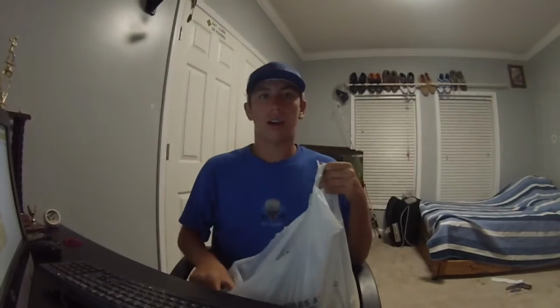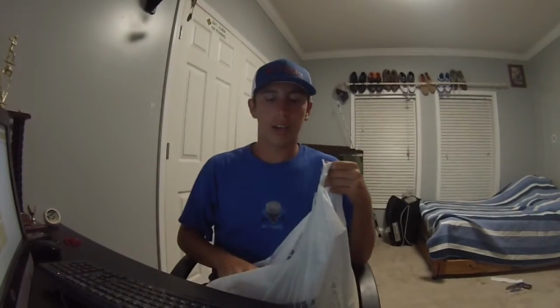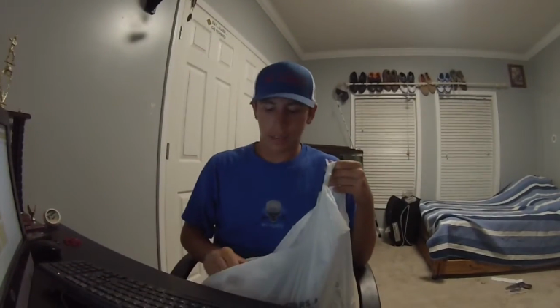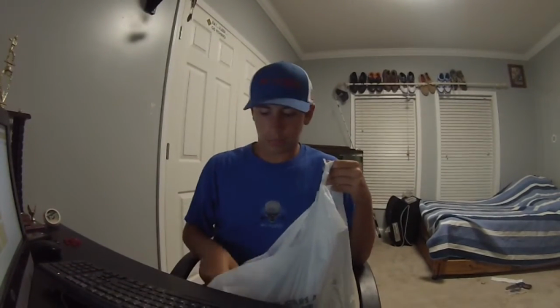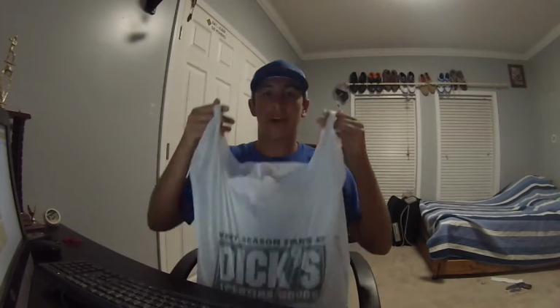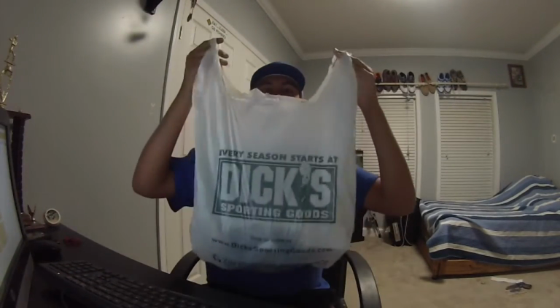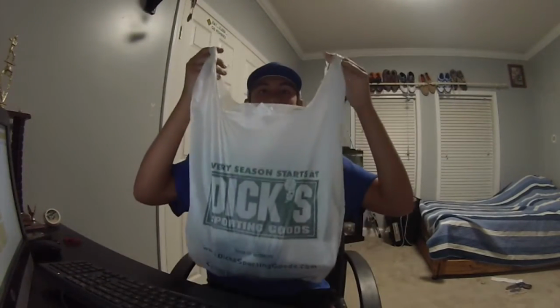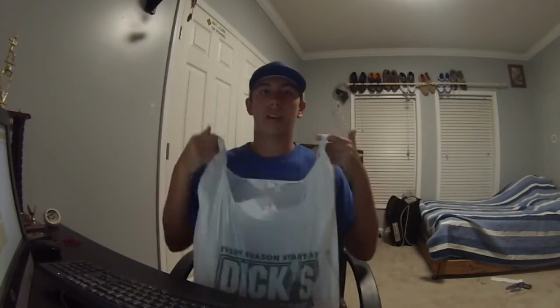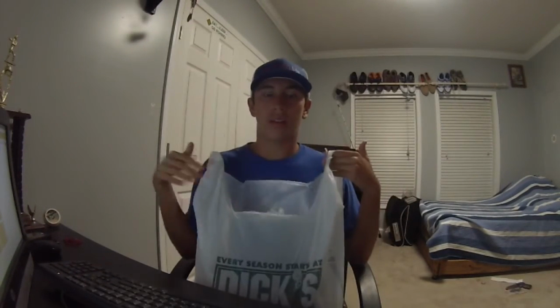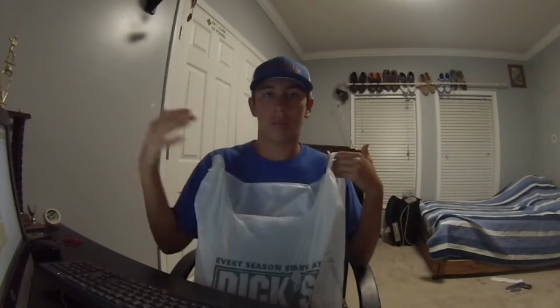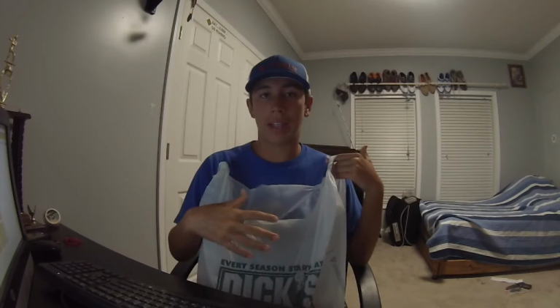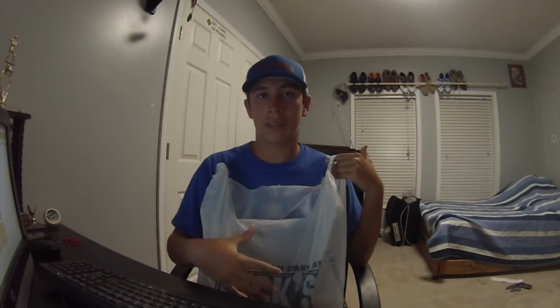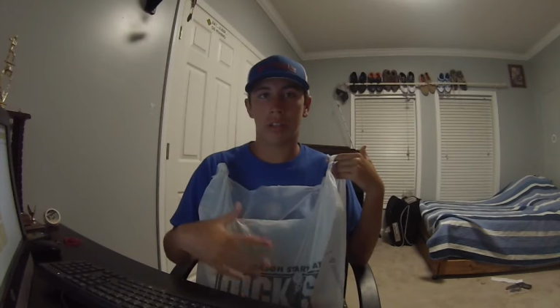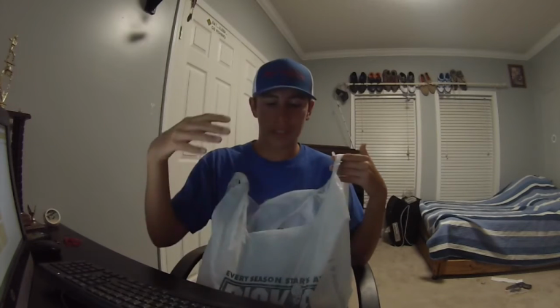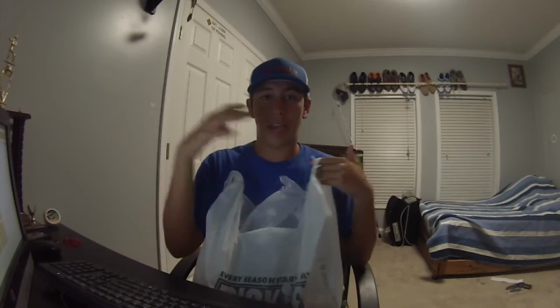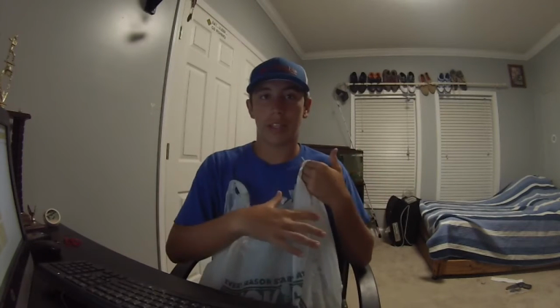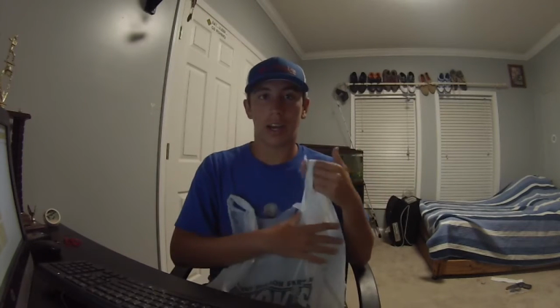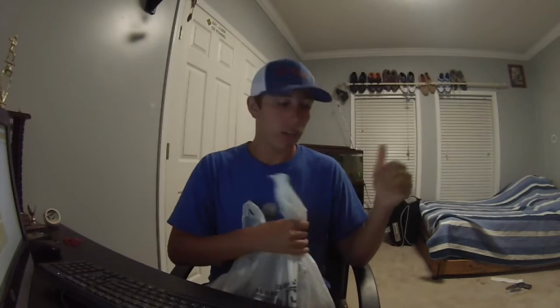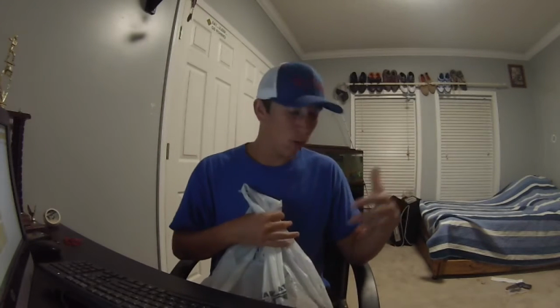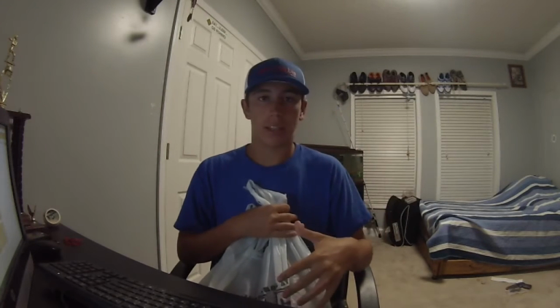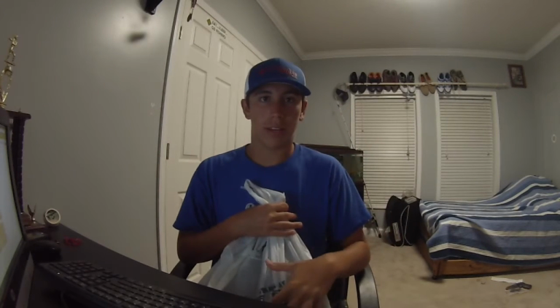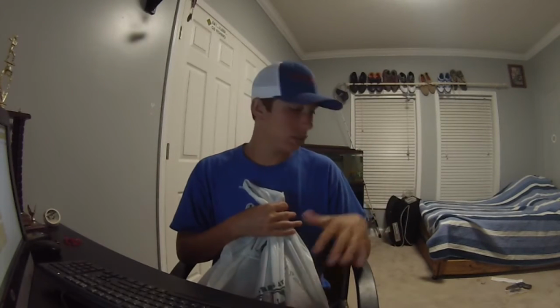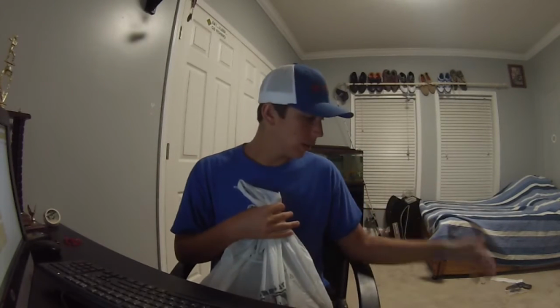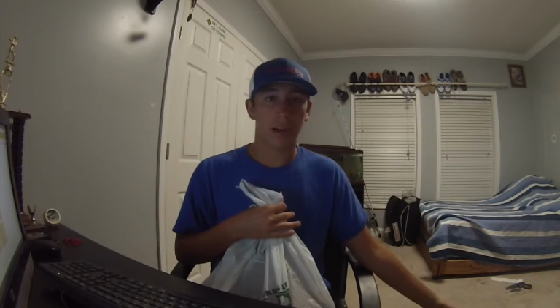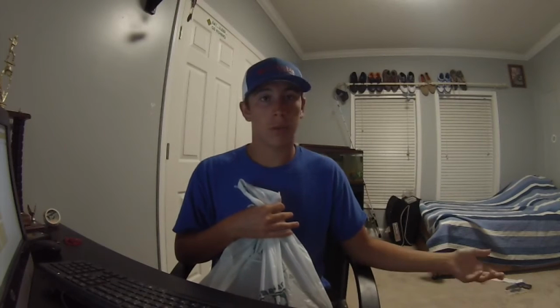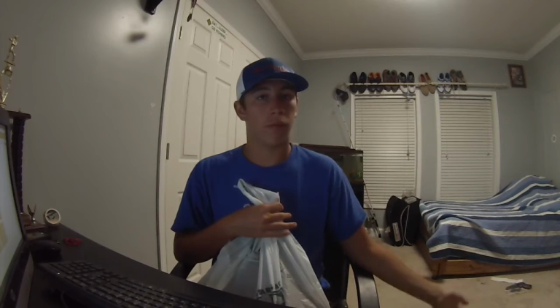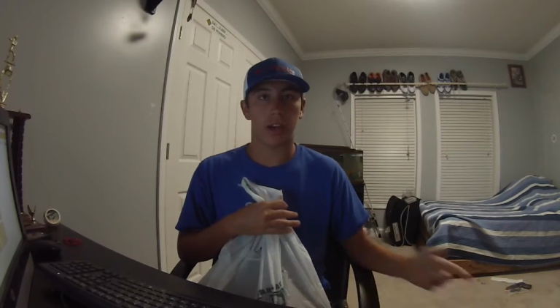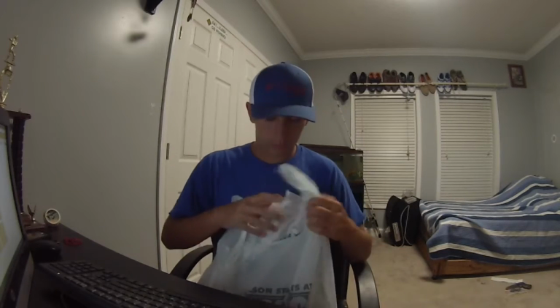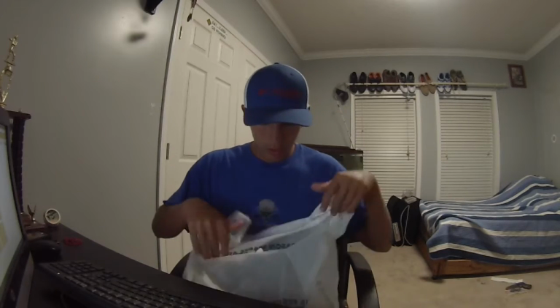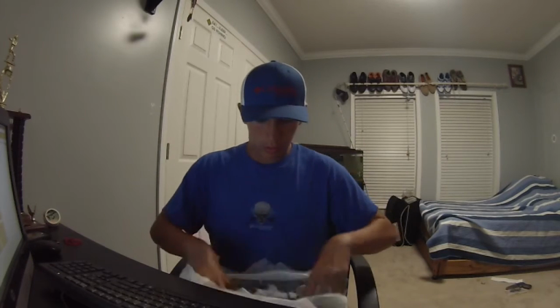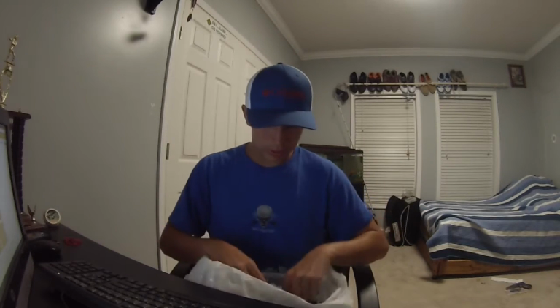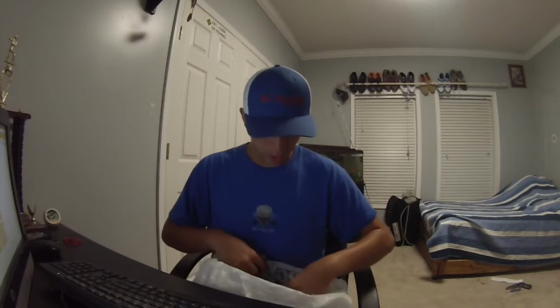Alright you guys, this right here — the bag says Dick's Sporting Goods — is going to be everything that I got tackle-wise on my vacation. The other bag is going to be what my friend got. So let's get this started.